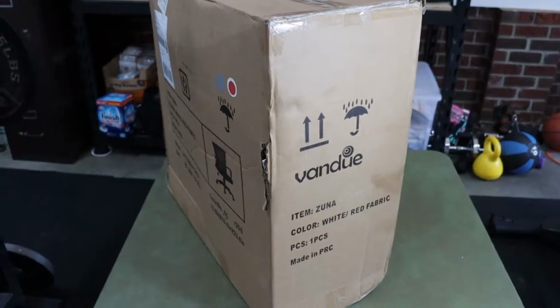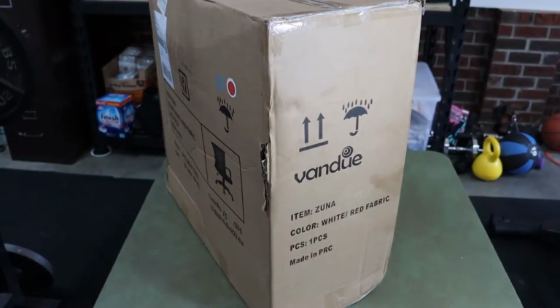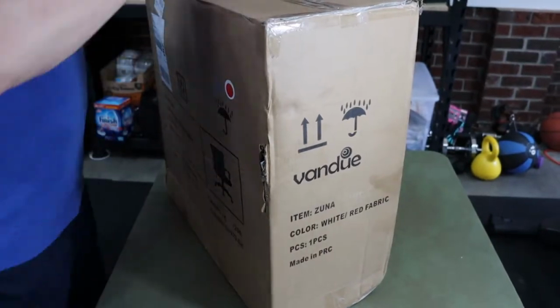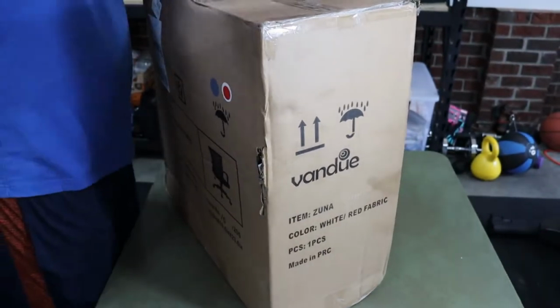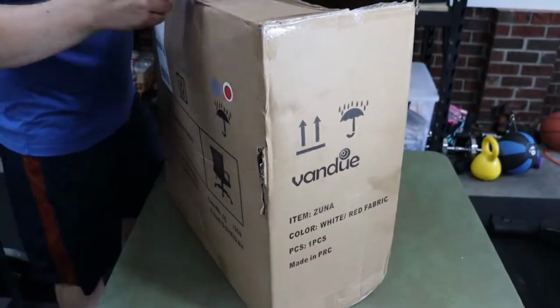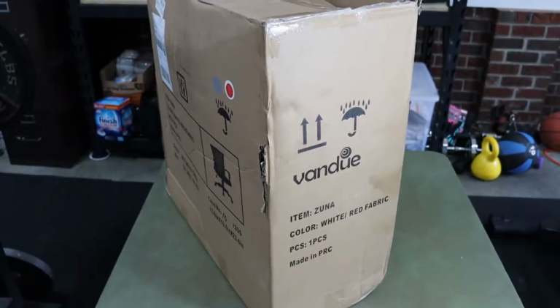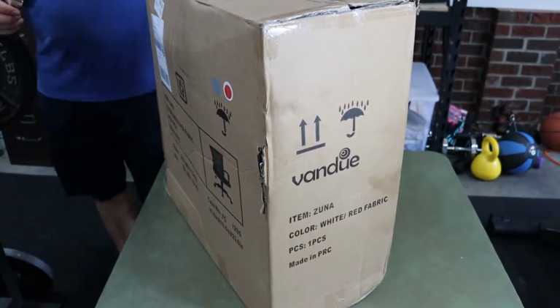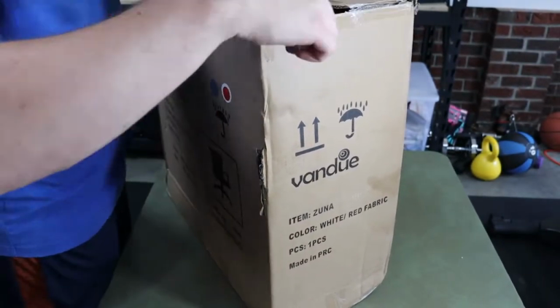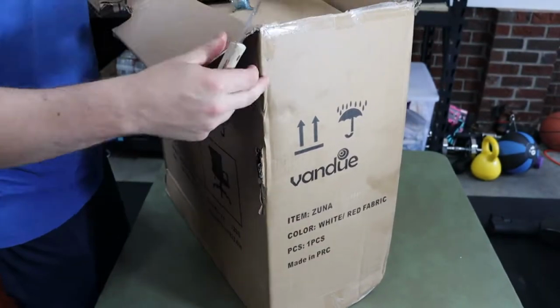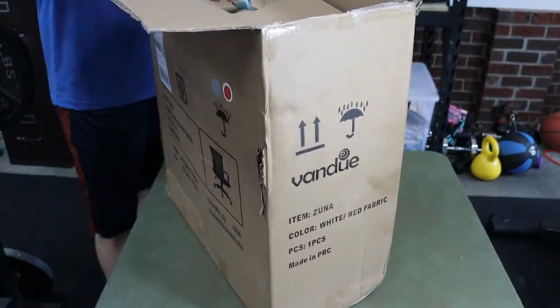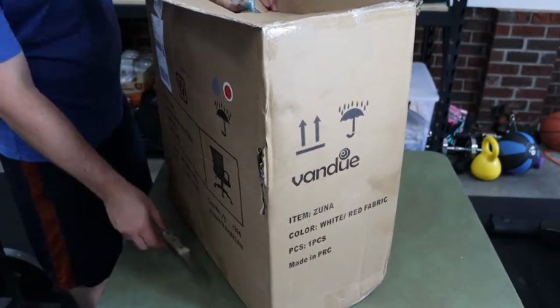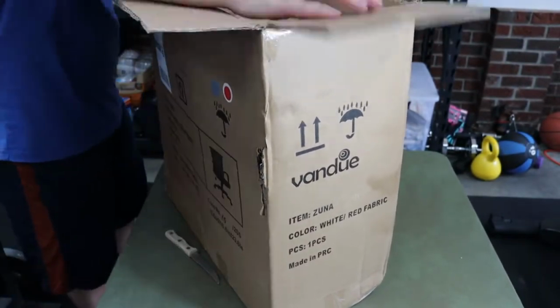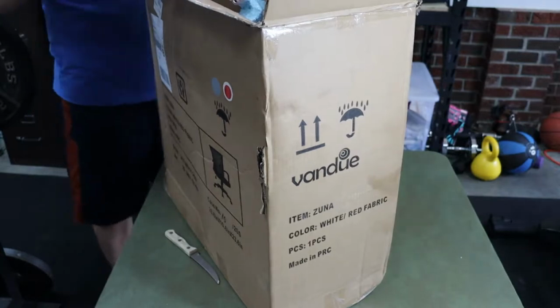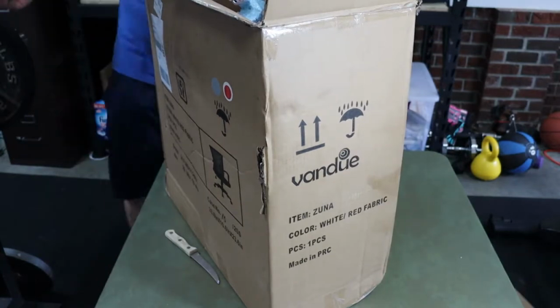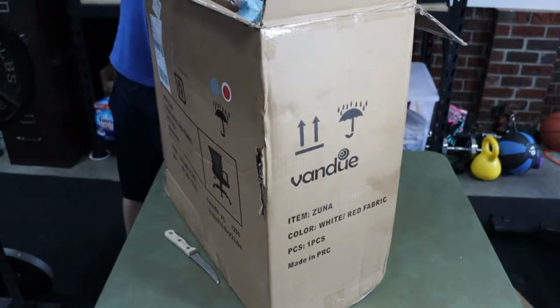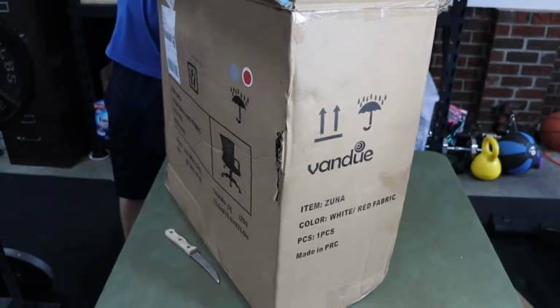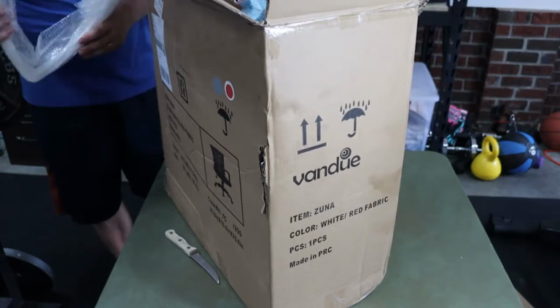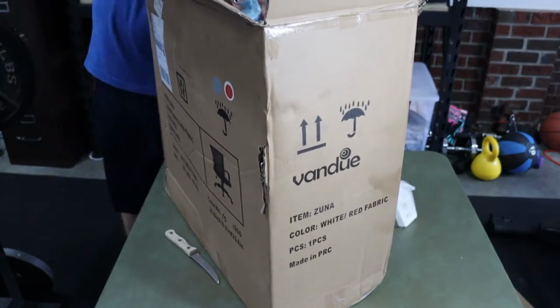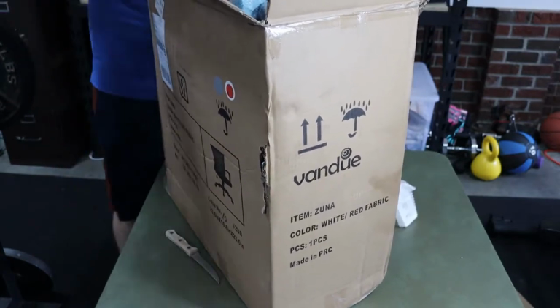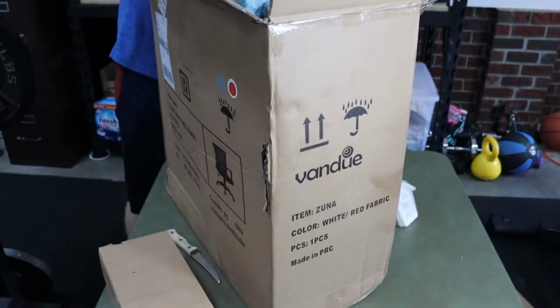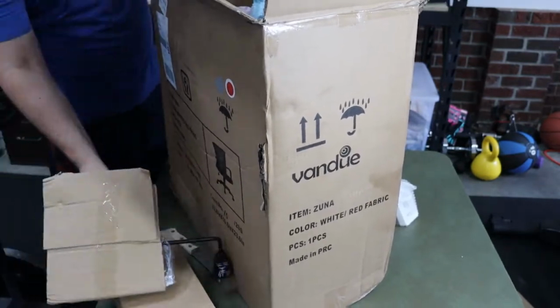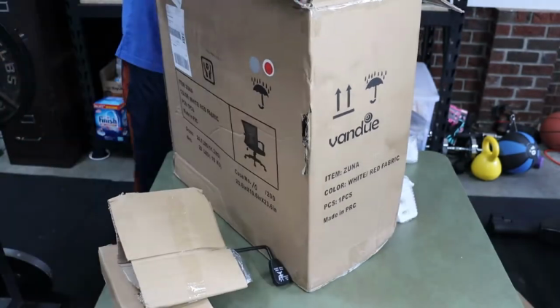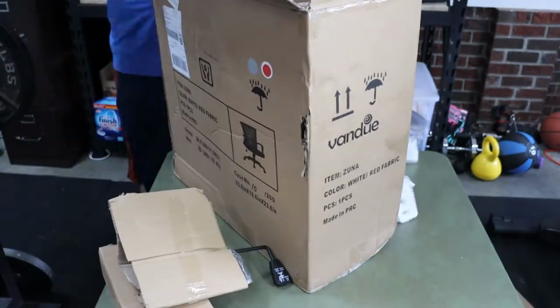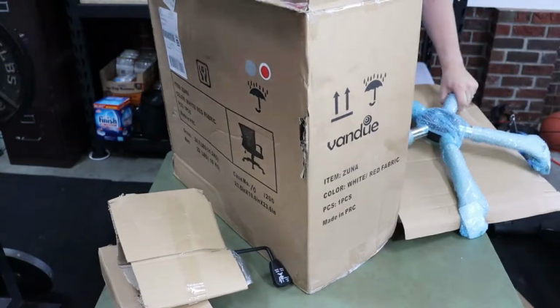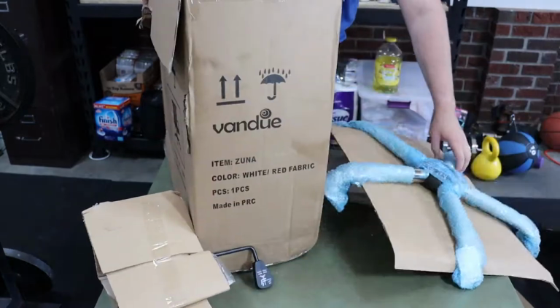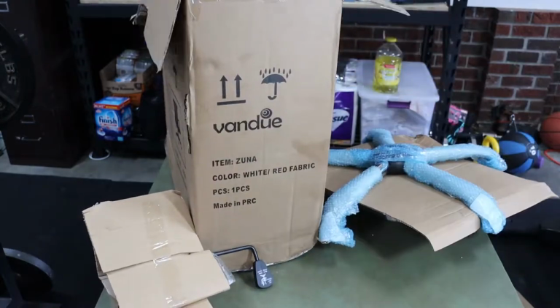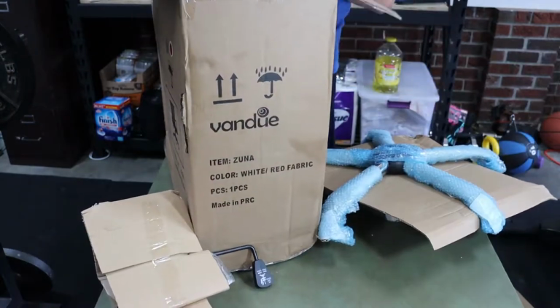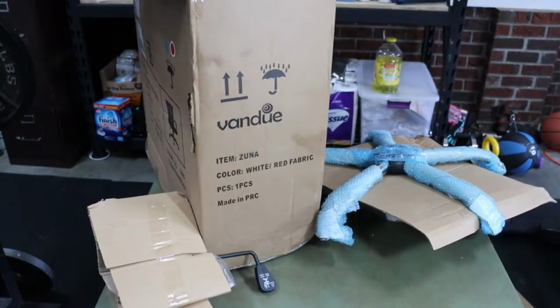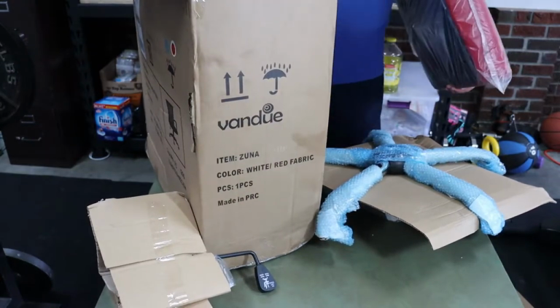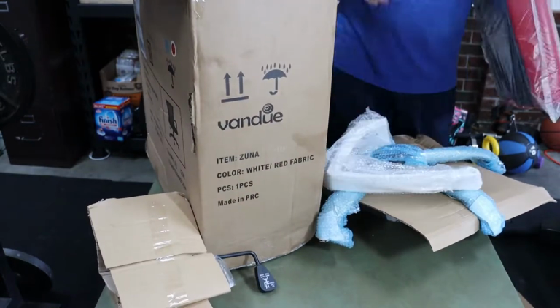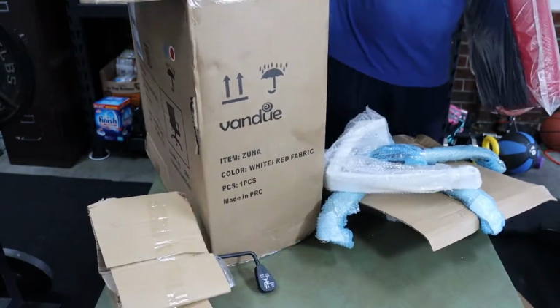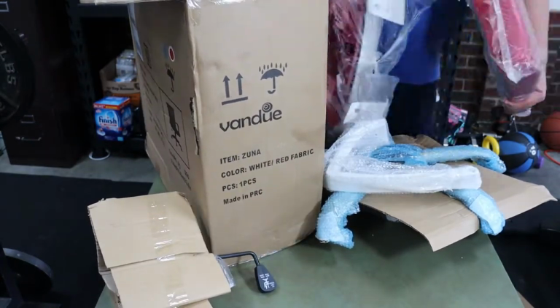Hey guys, this is Reviews Amore back with a quick video. This is on an office chair from the brand Modern Home. It is under the name Zuna. It is a mesh back office chair and they come in a variety of colors. This will be a quick review and assembly video.